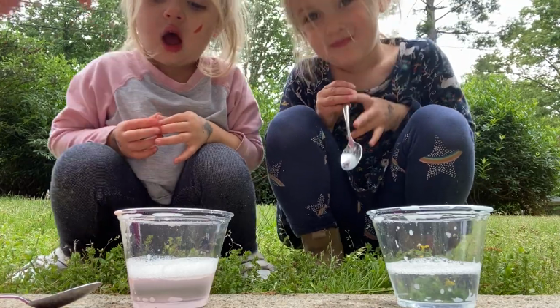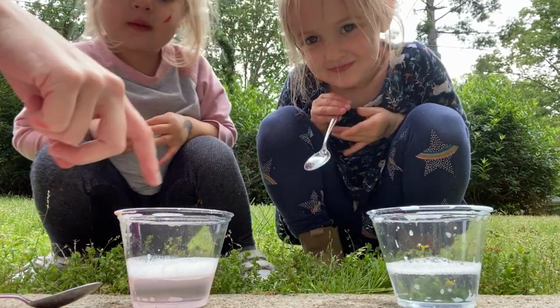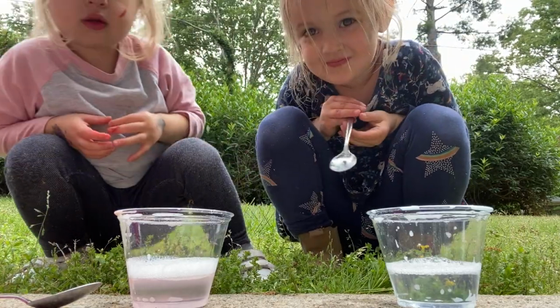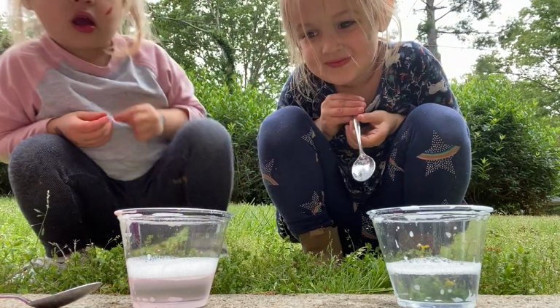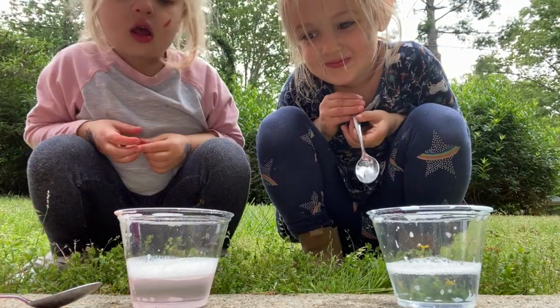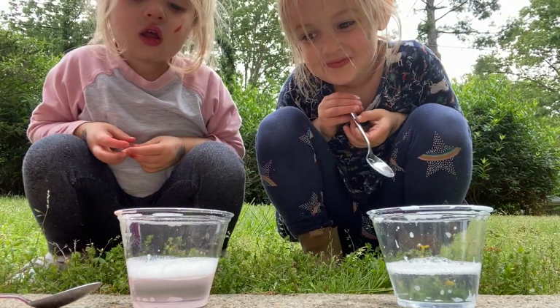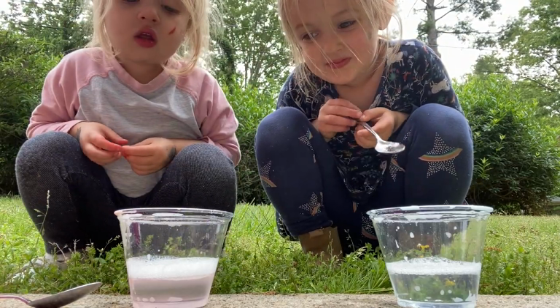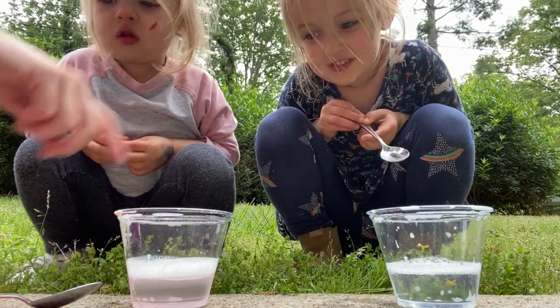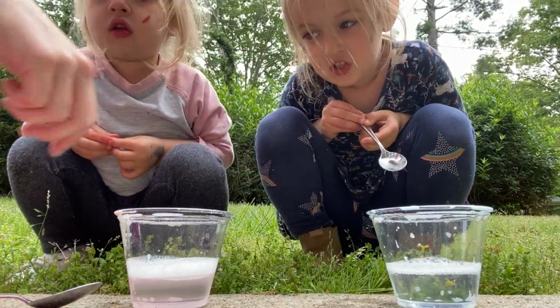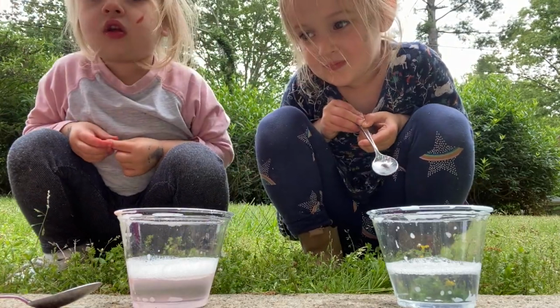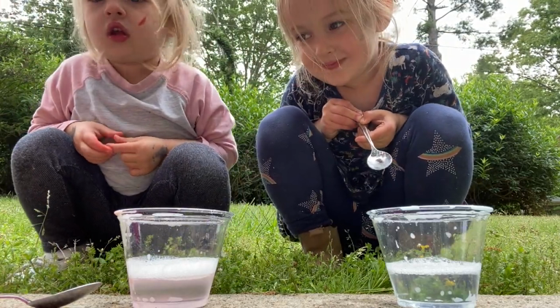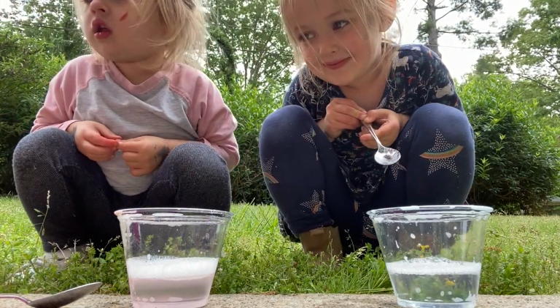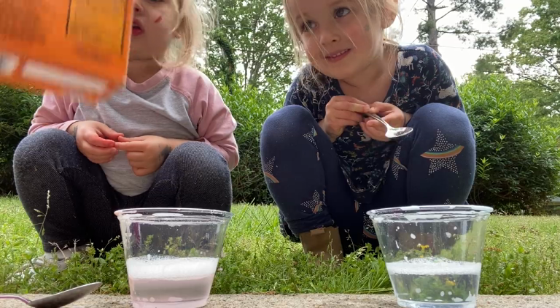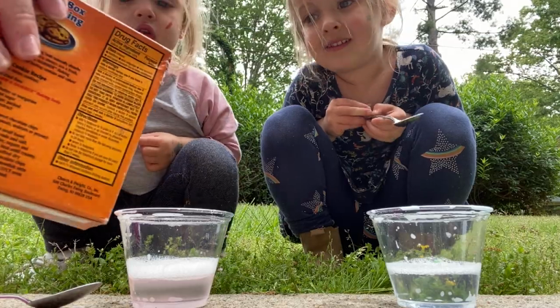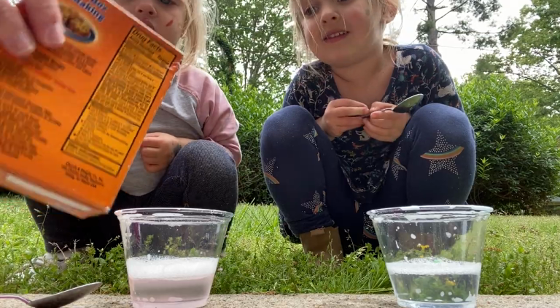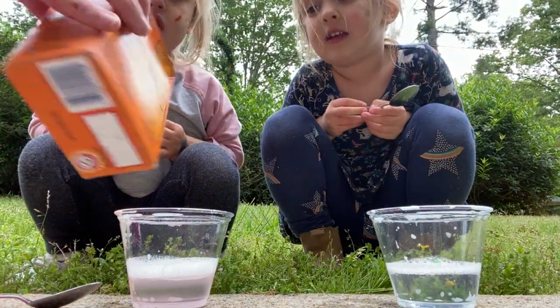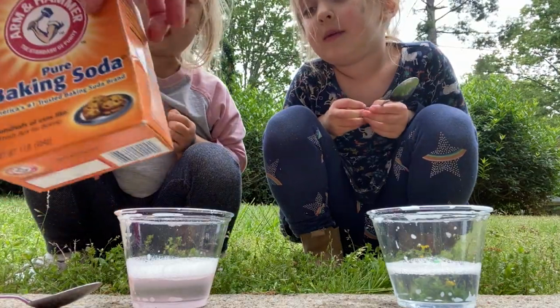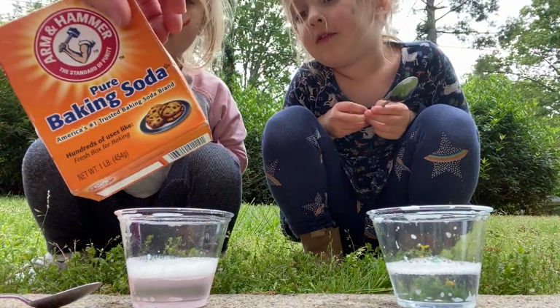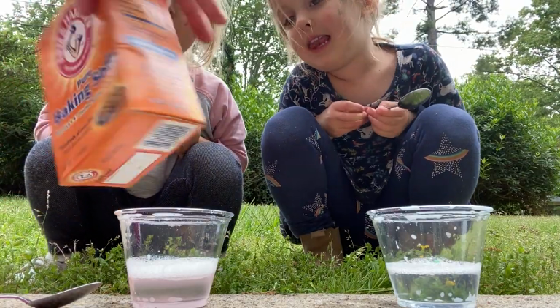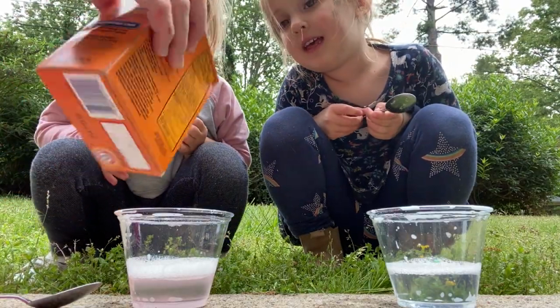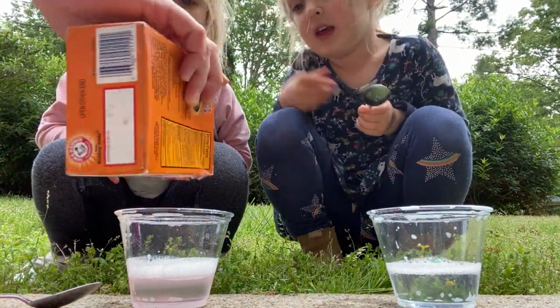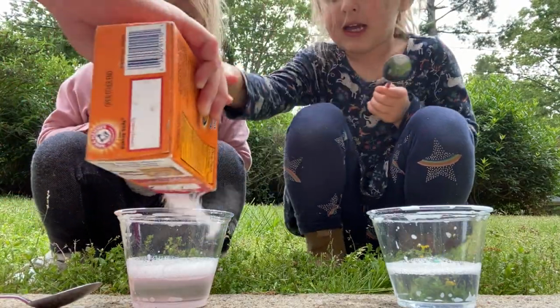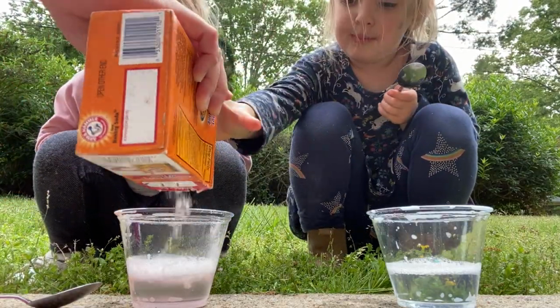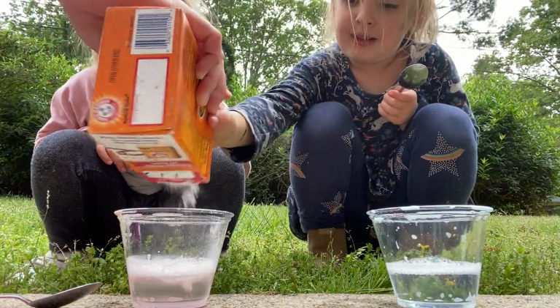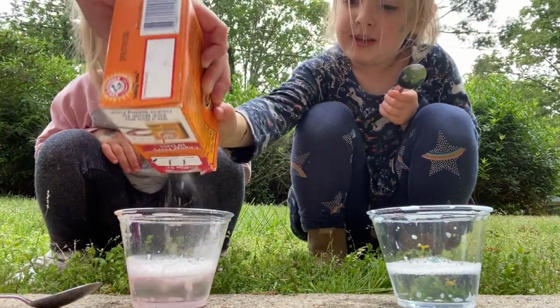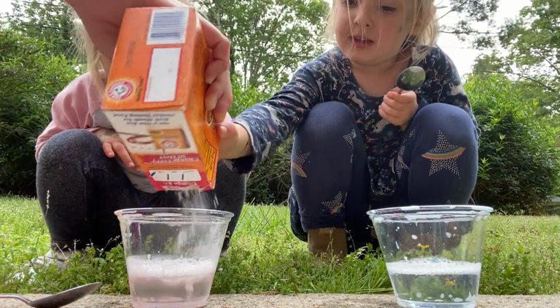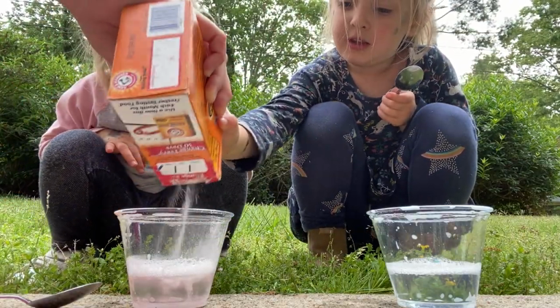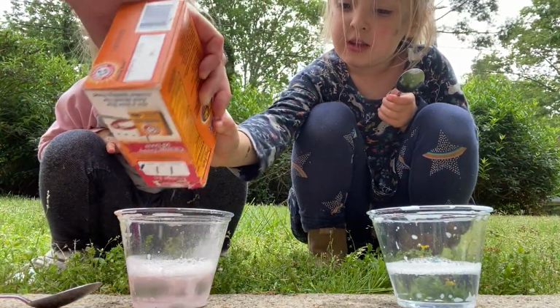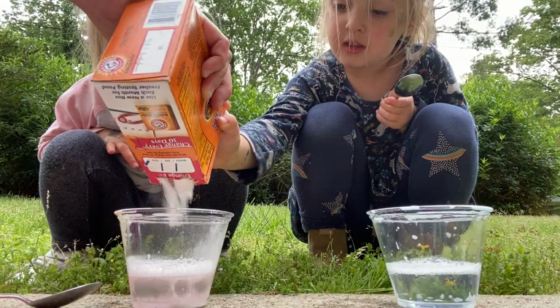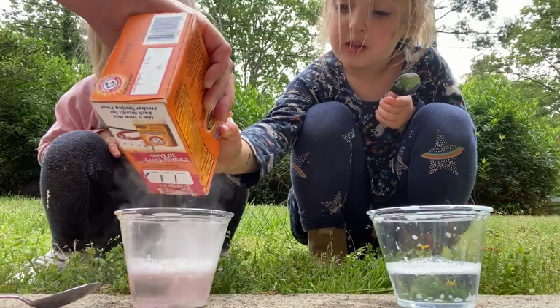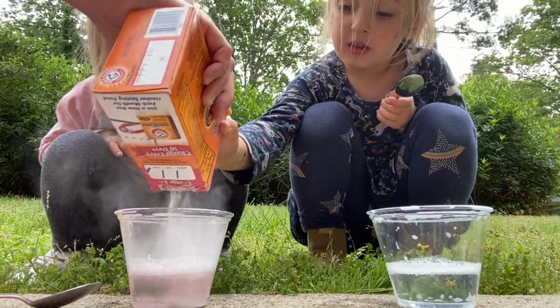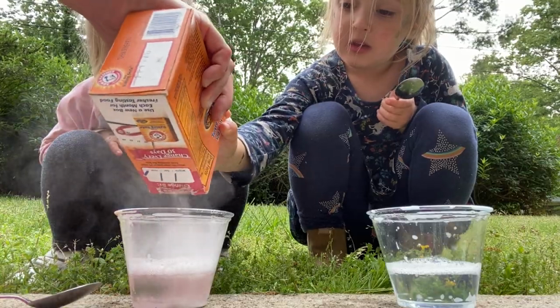All right, so what's in our cup? We have water and soap, okay? And I'm gonna add in some baking soda. Let me do Farron's and then you can do a little bit in yours.